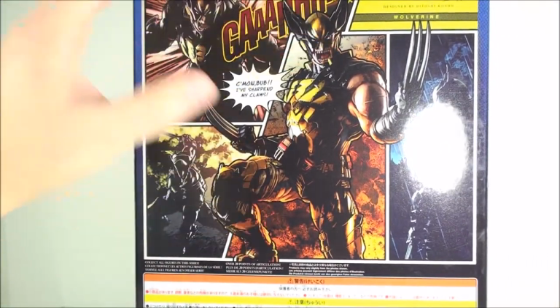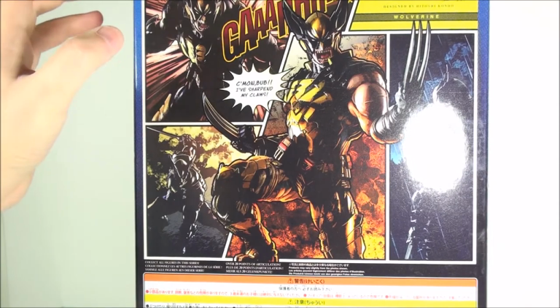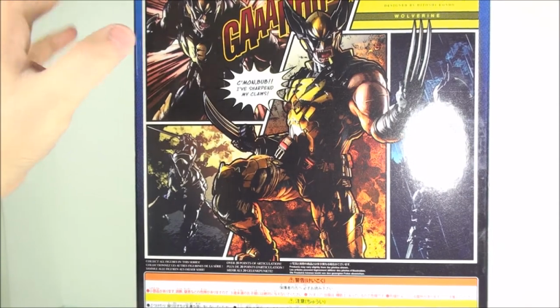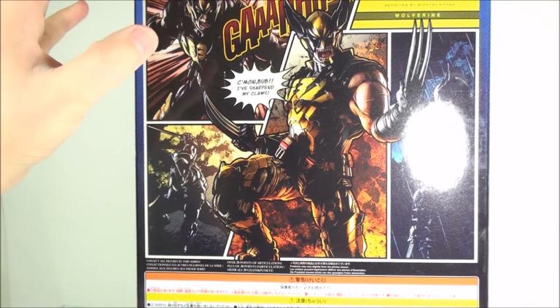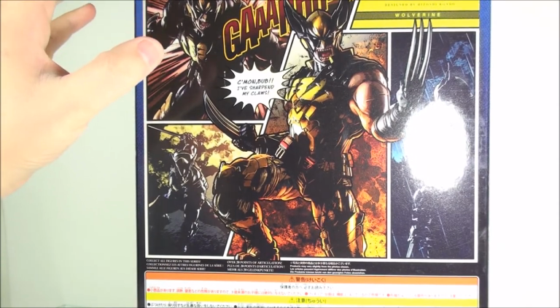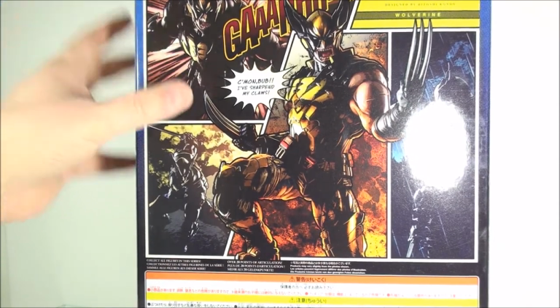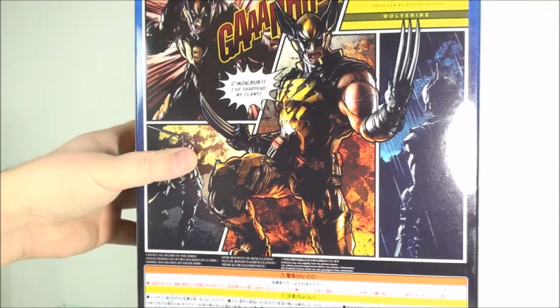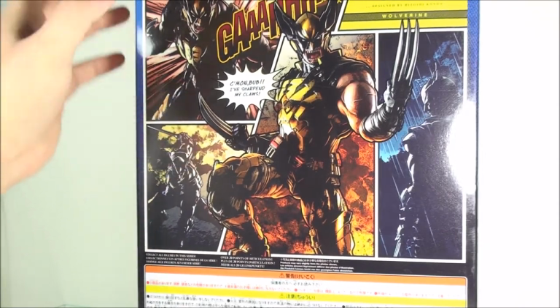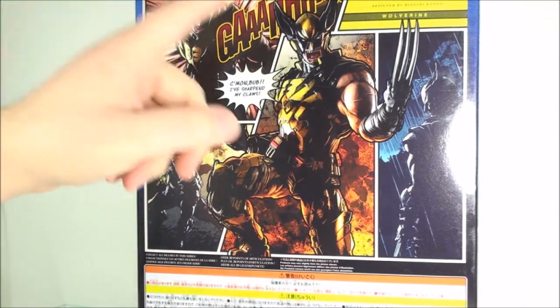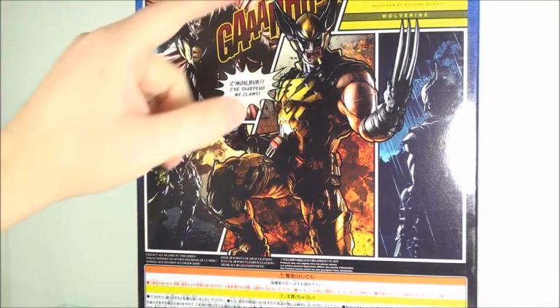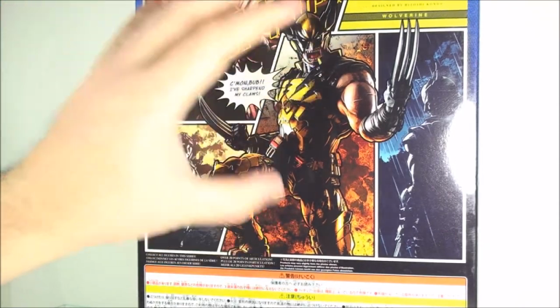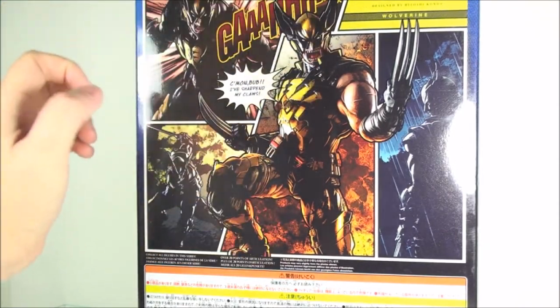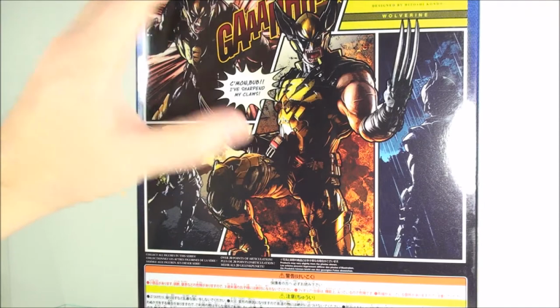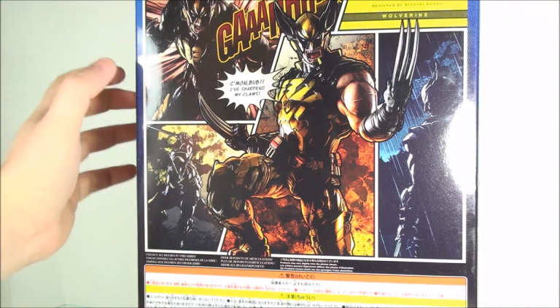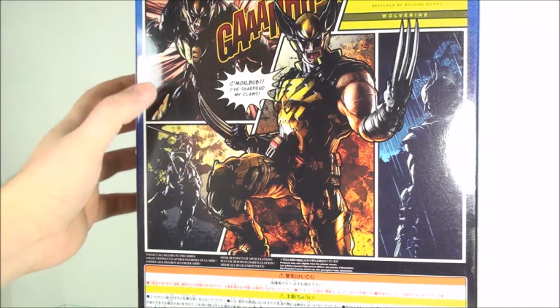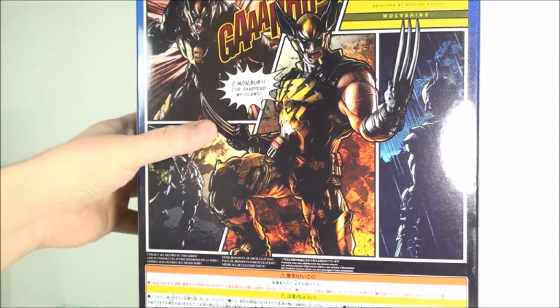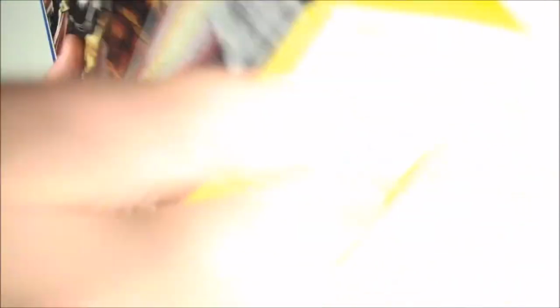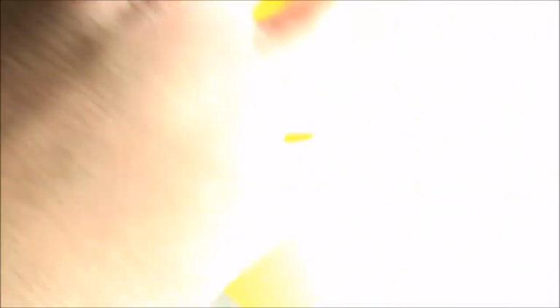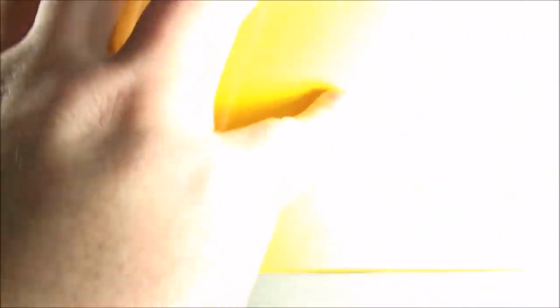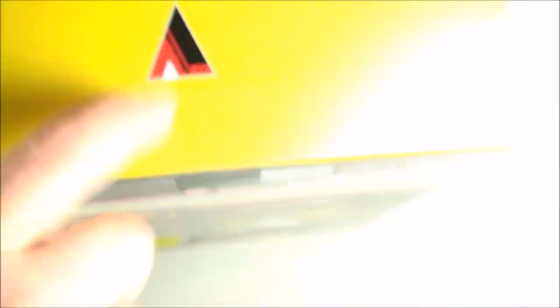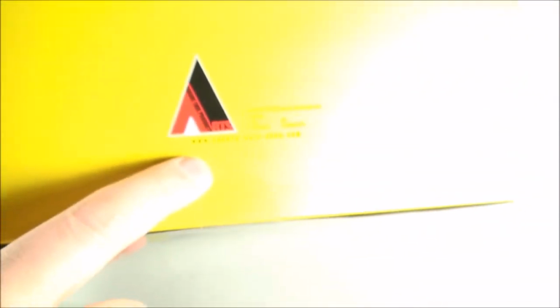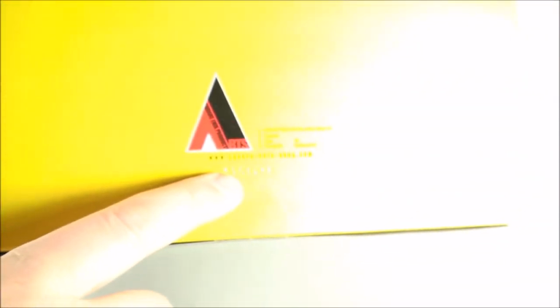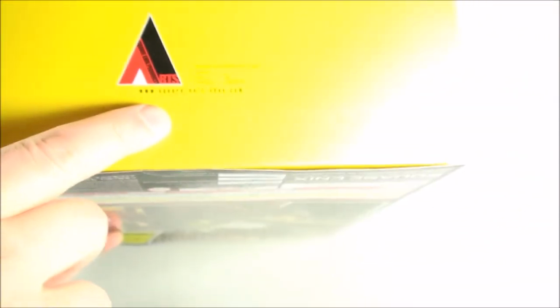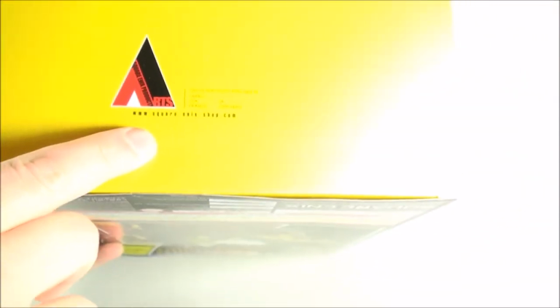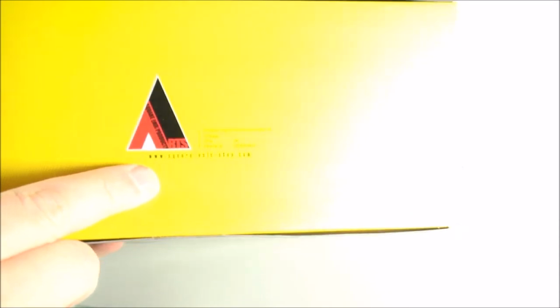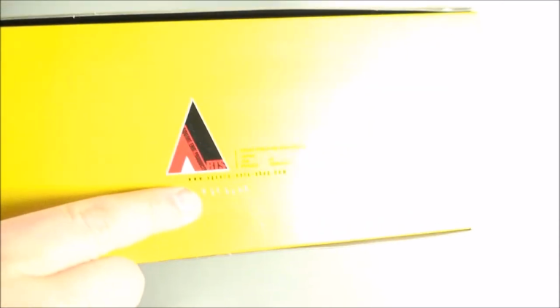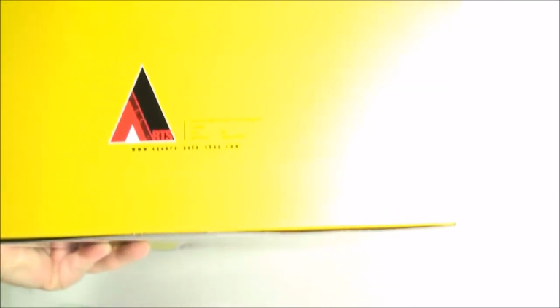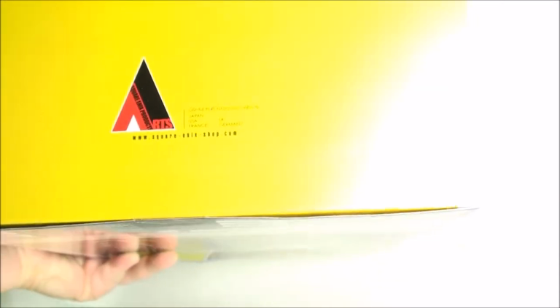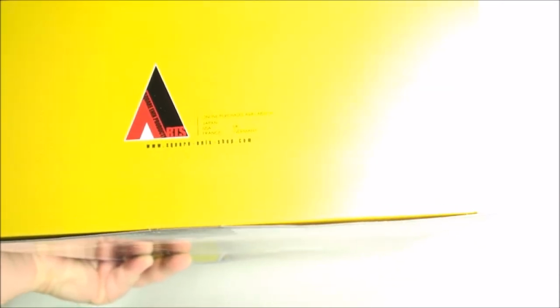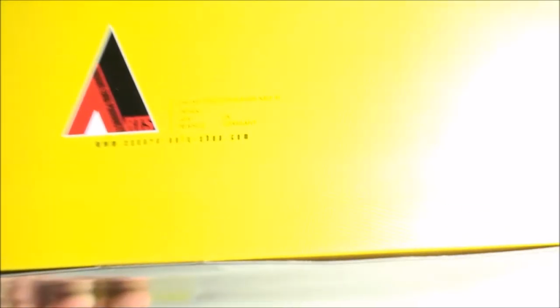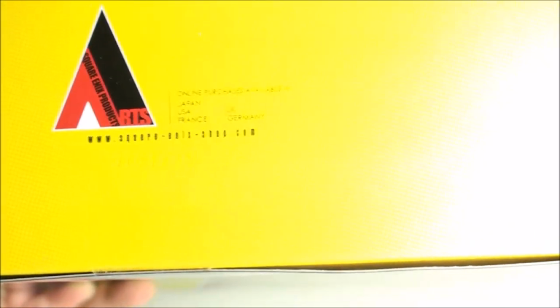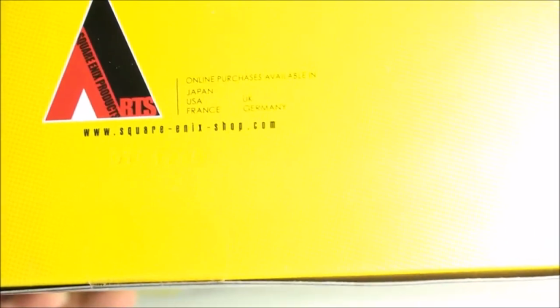On the back you get a nice little pic of some comic book style artwork. And then on the bottom, don't forget, you got the authenticity machine stamp, so look for that.